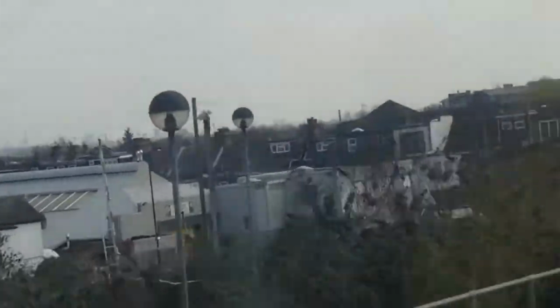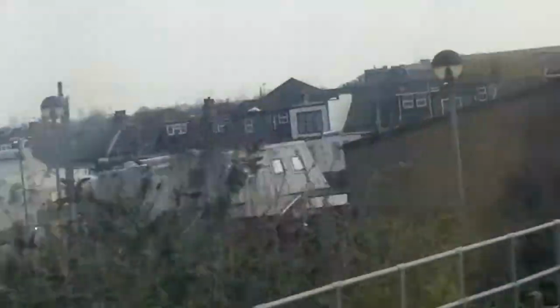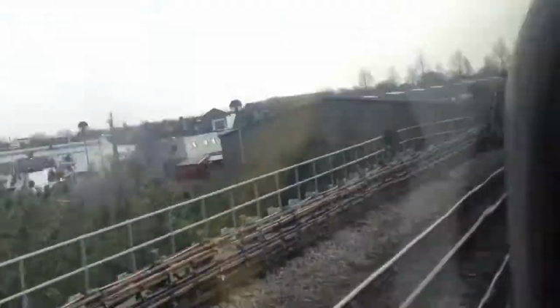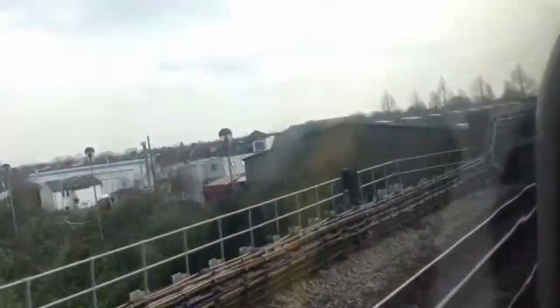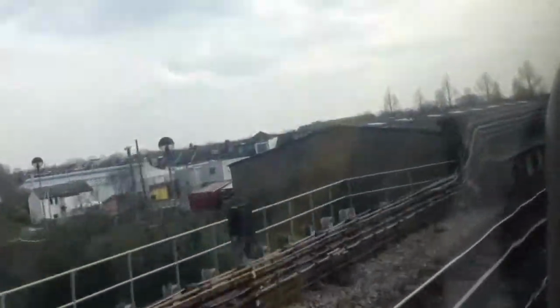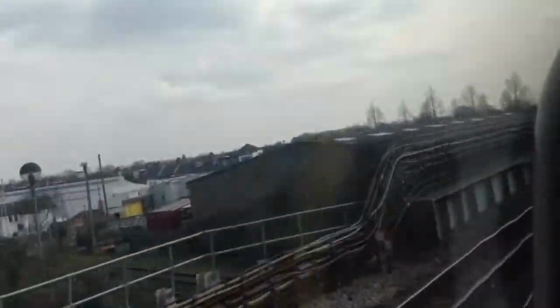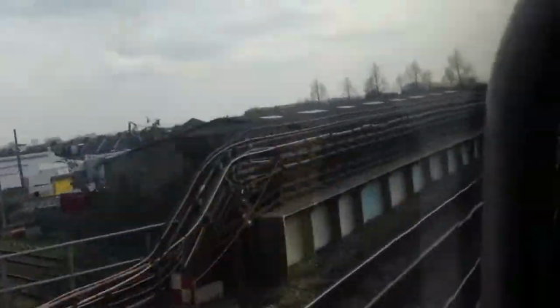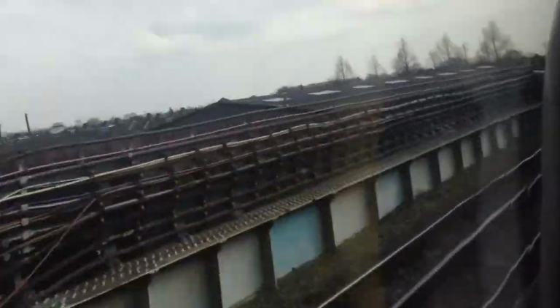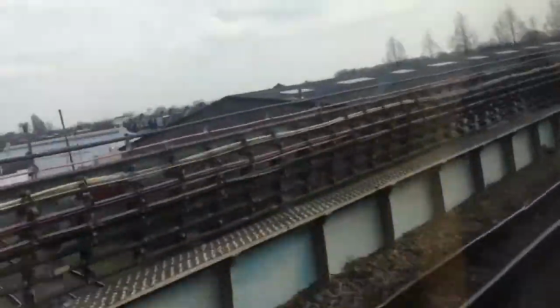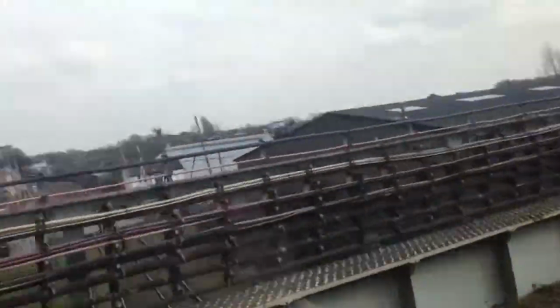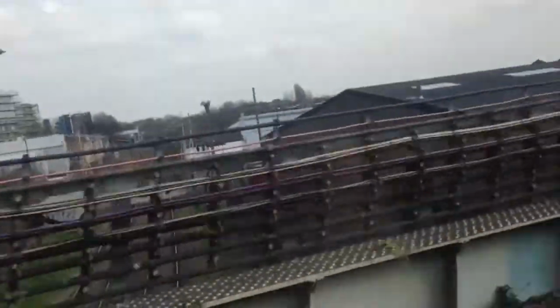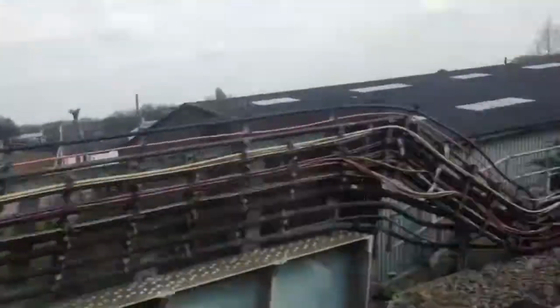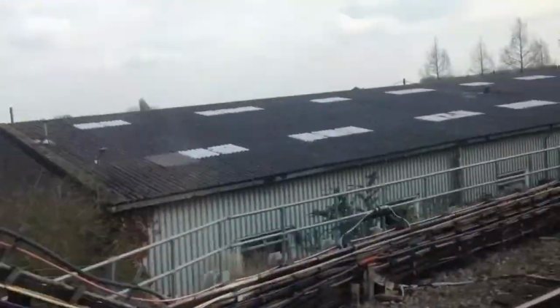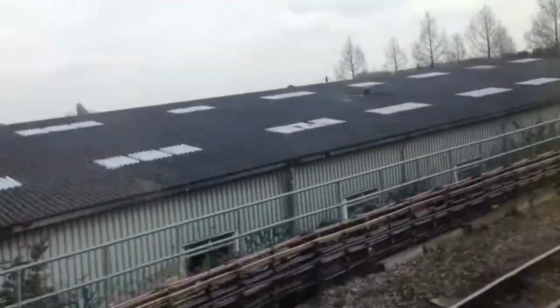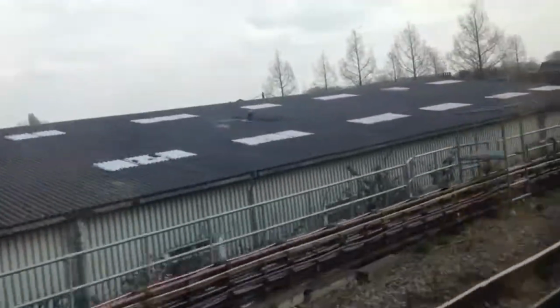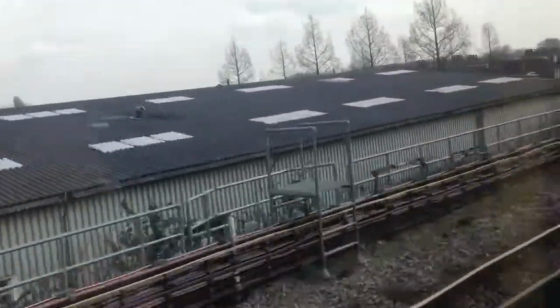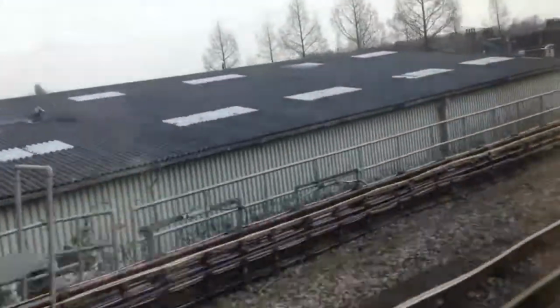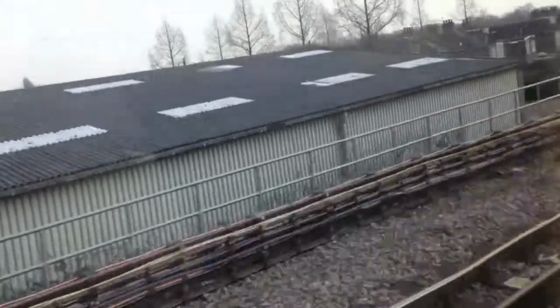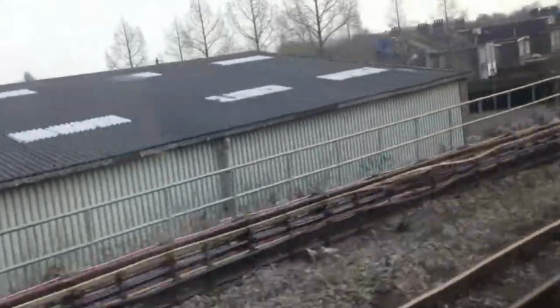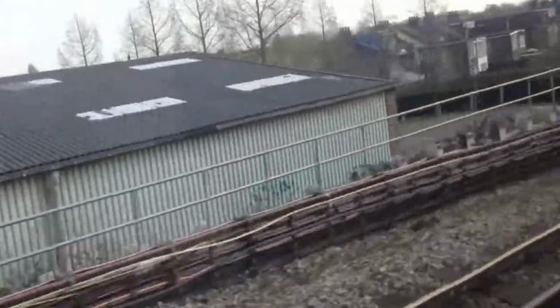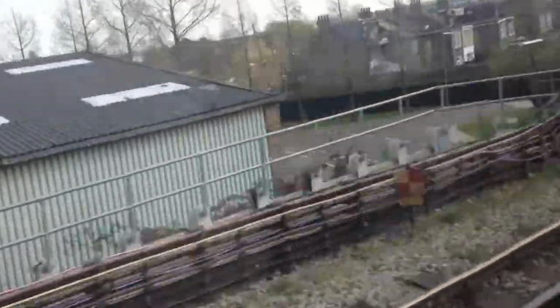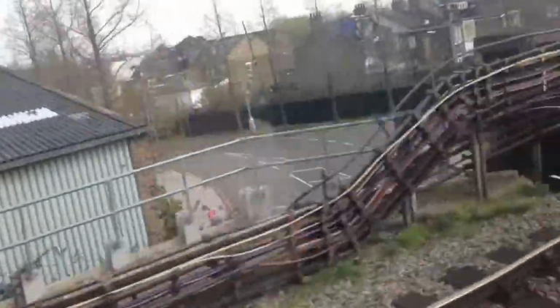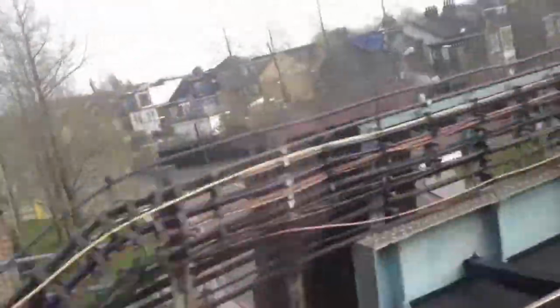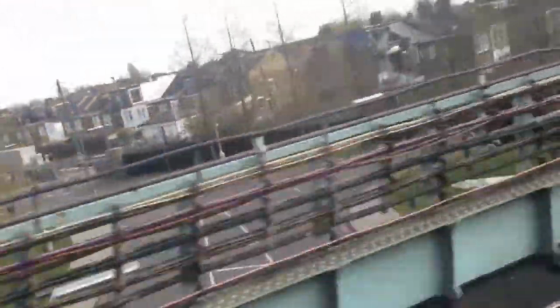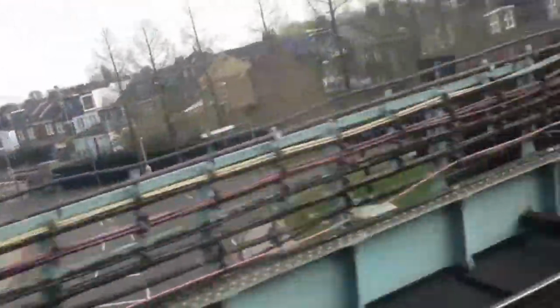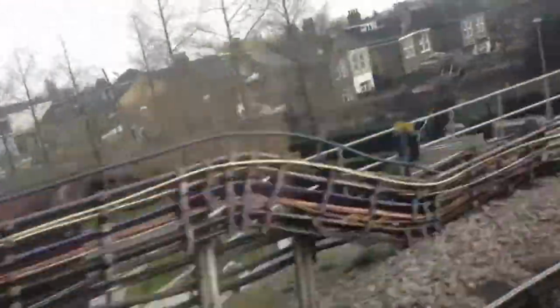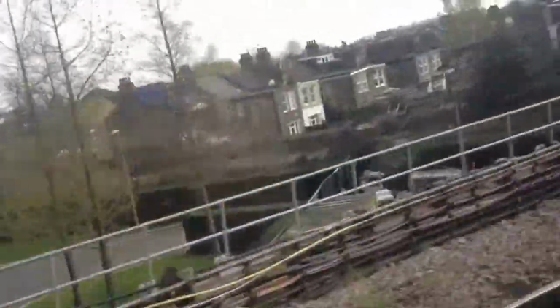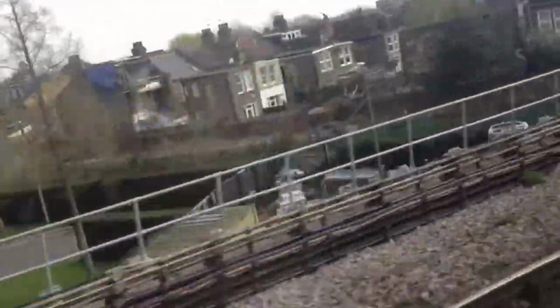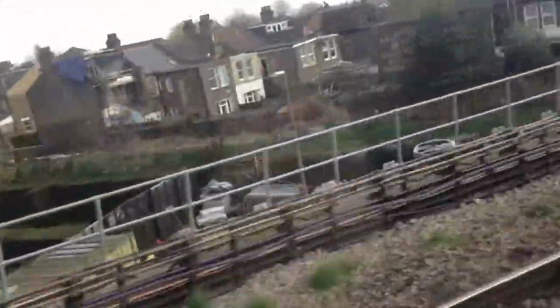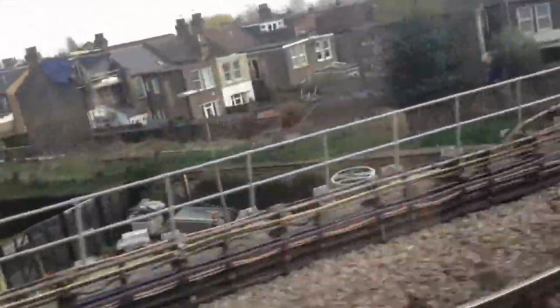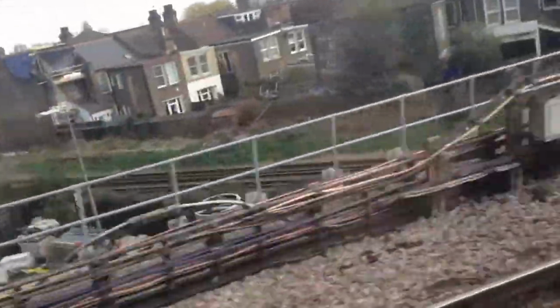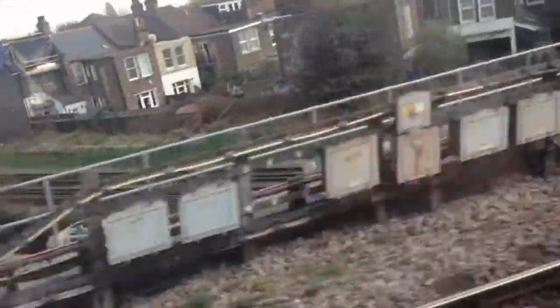London skyline — there's the Shard there. London Underground.